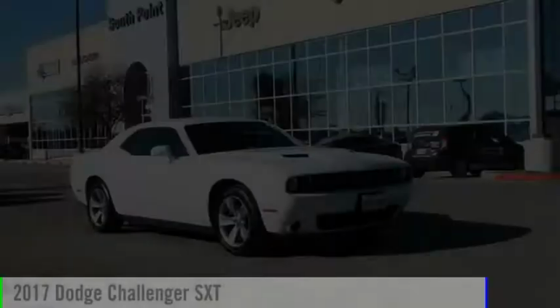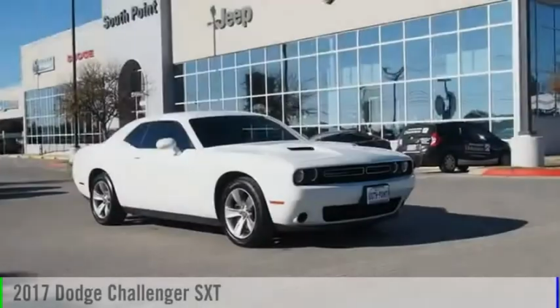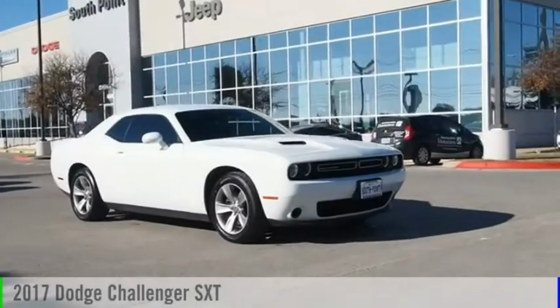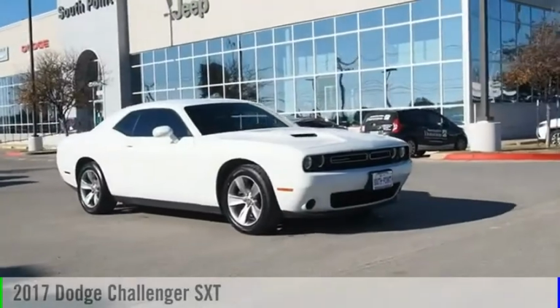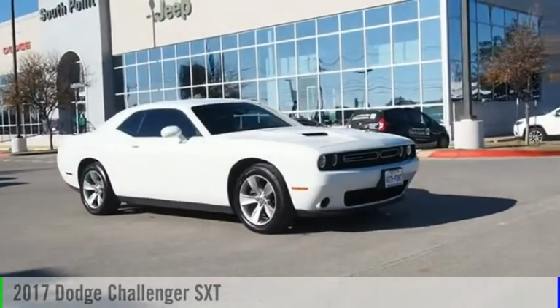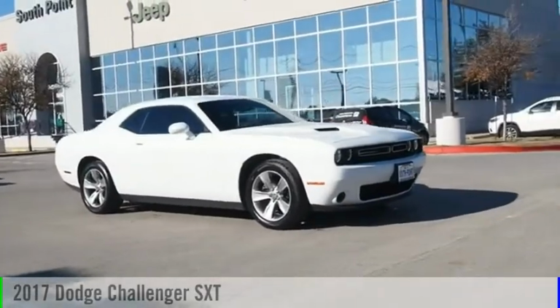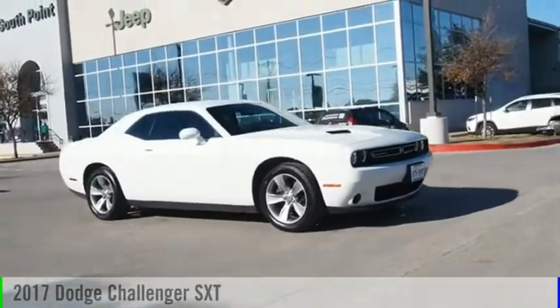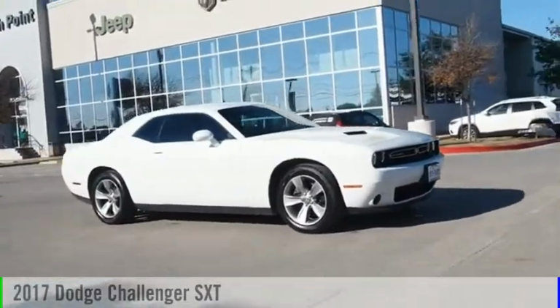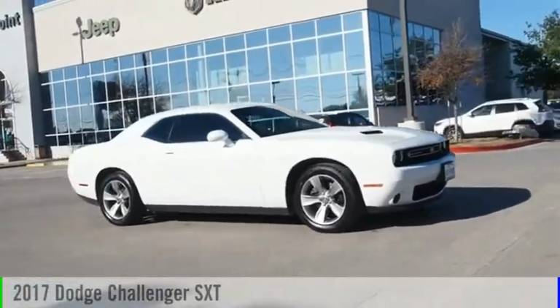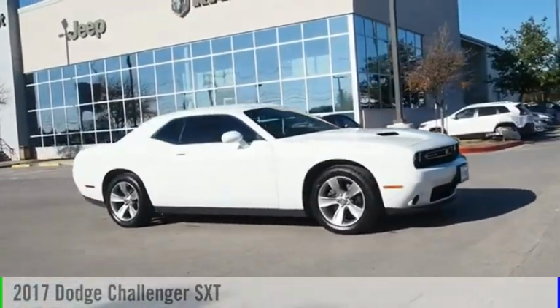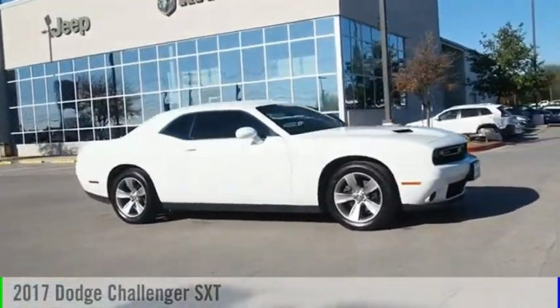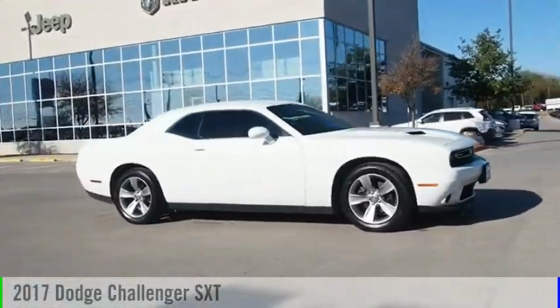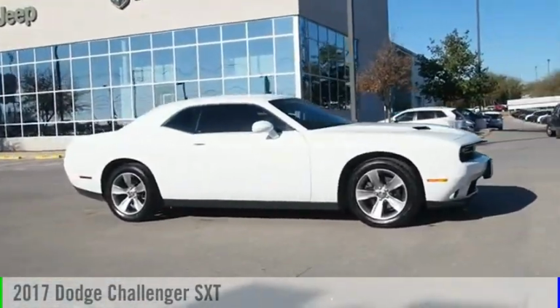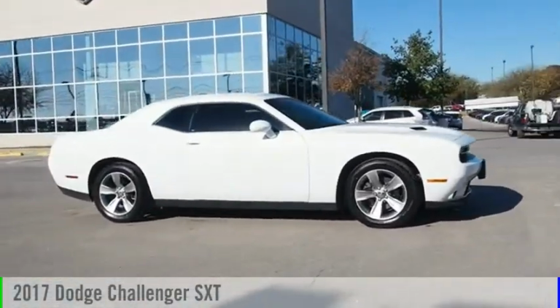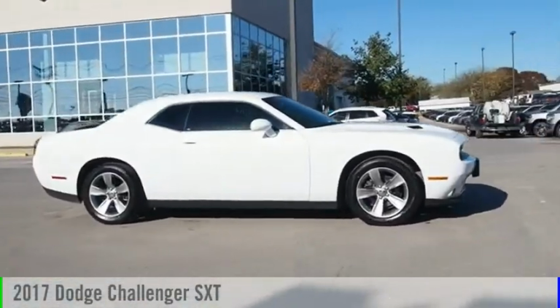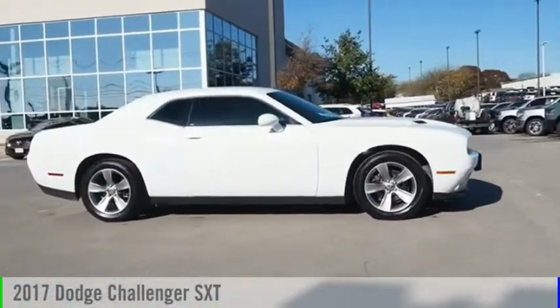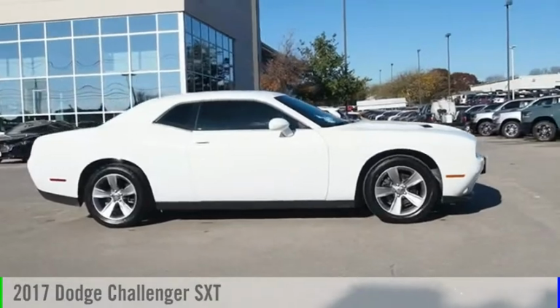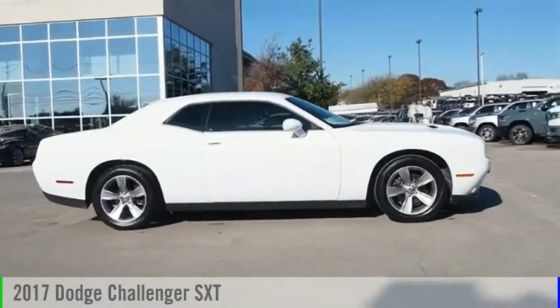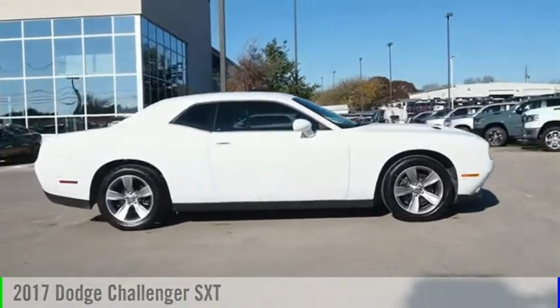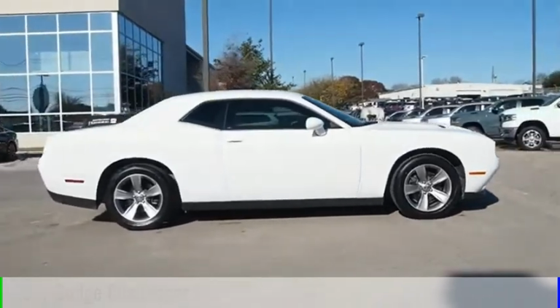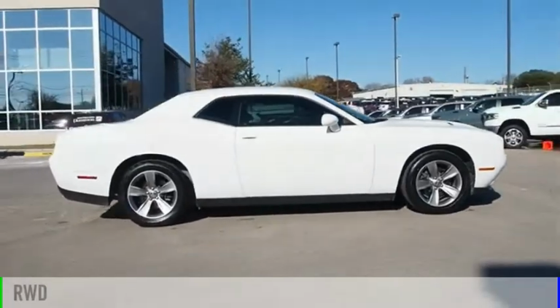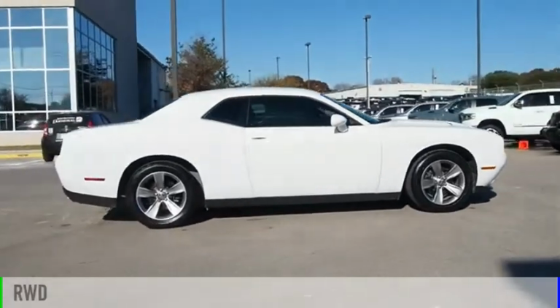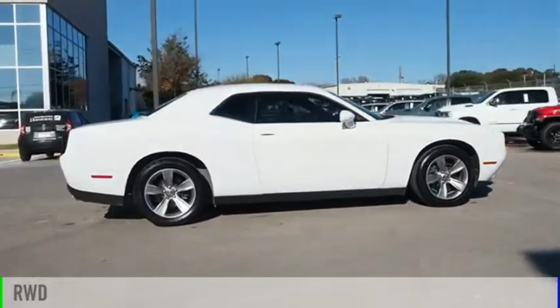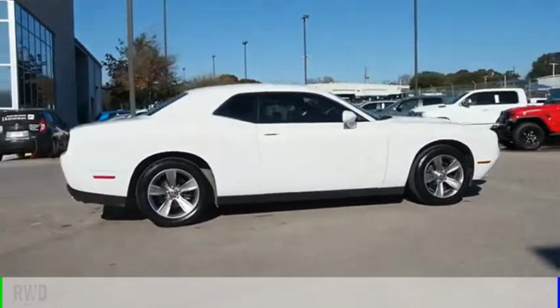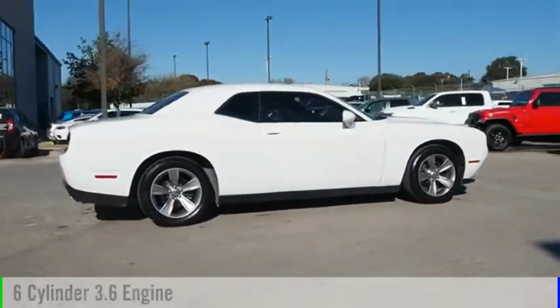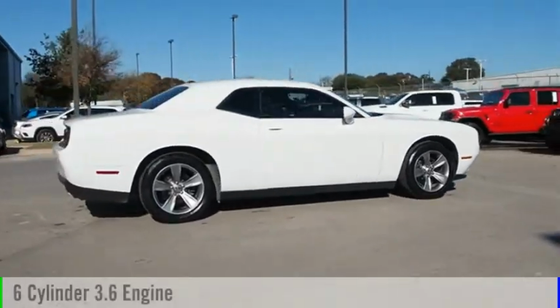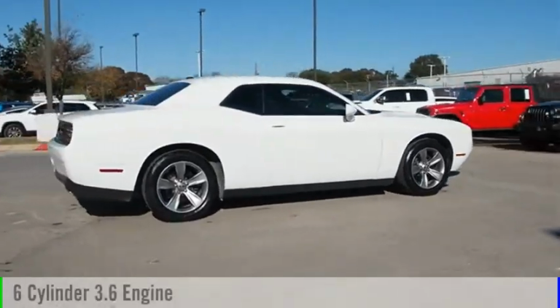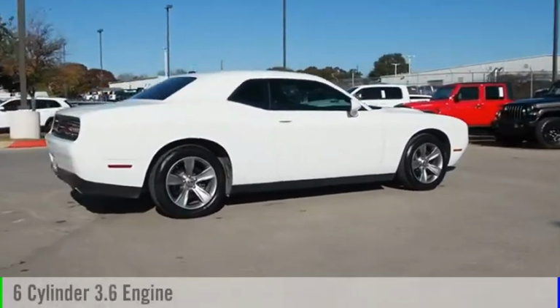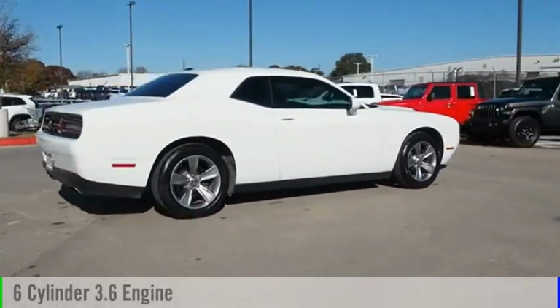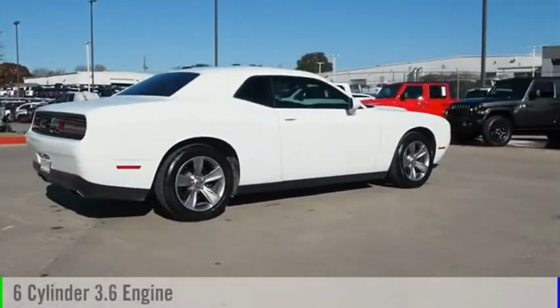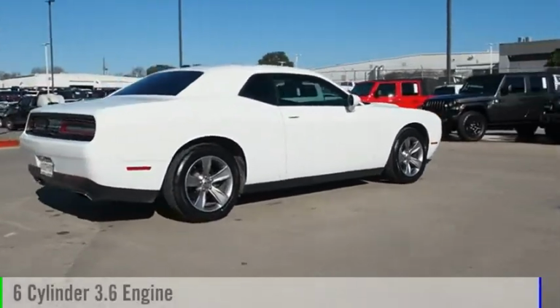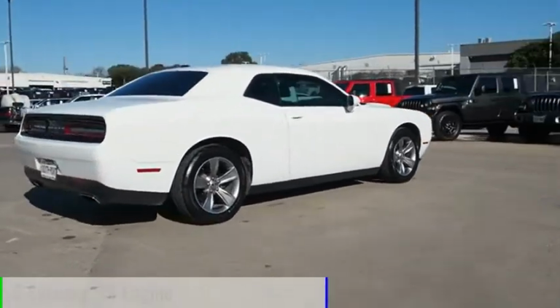Make a great choice today with the 2017 Challenger. This vehicle is powered by a rear-wheel drive, six-cylinder, 3.6-liter engine.